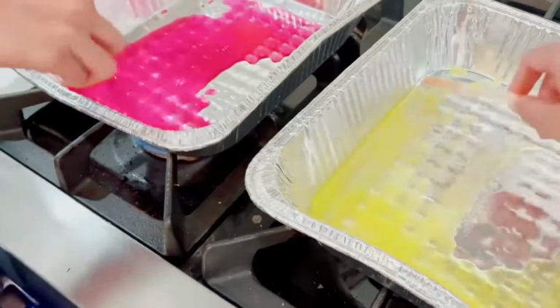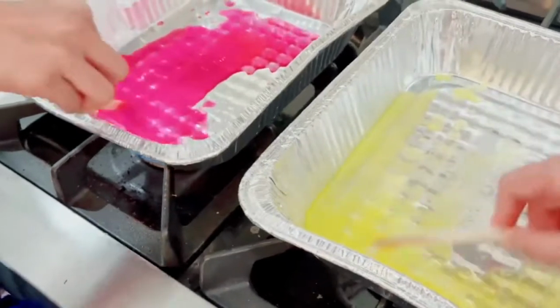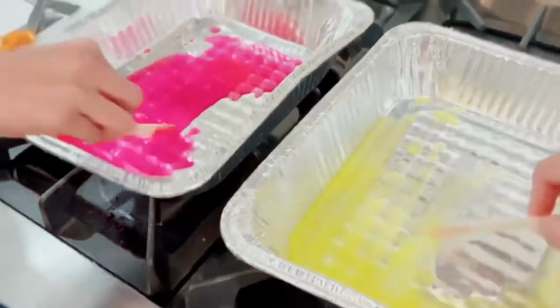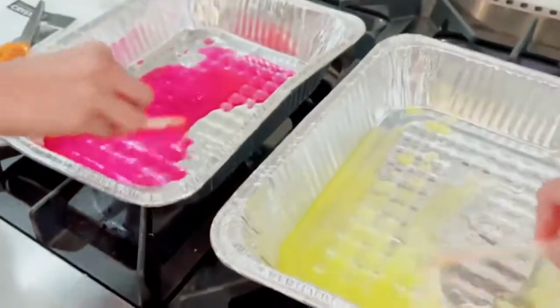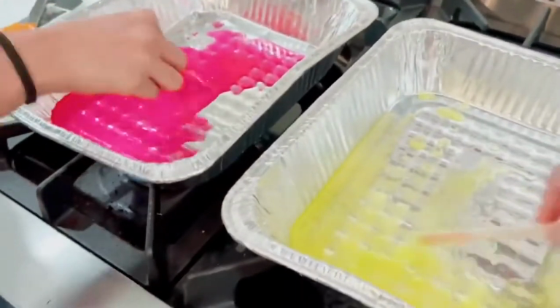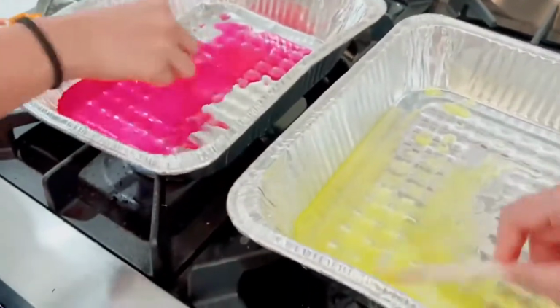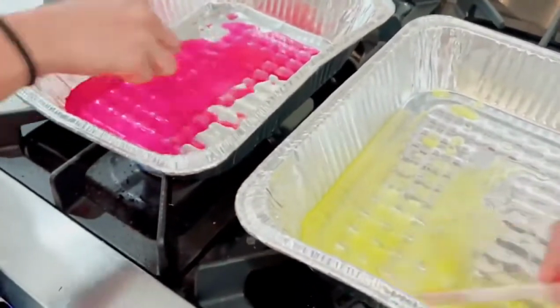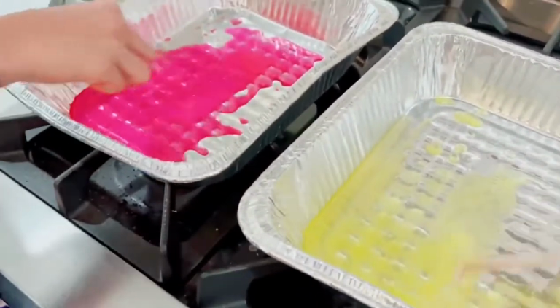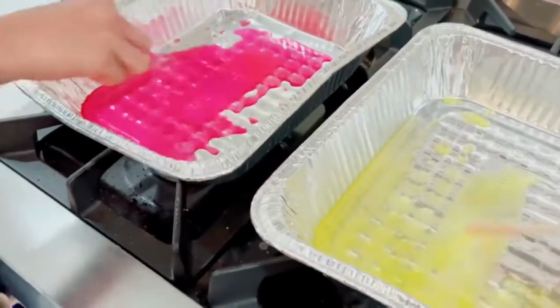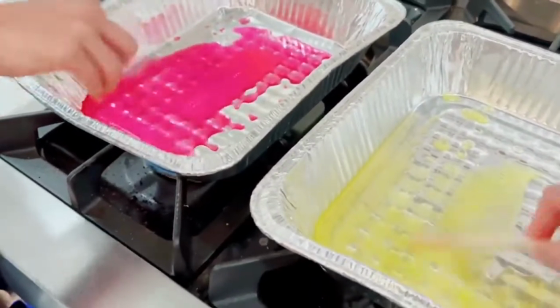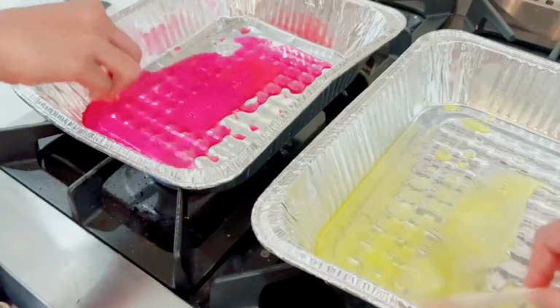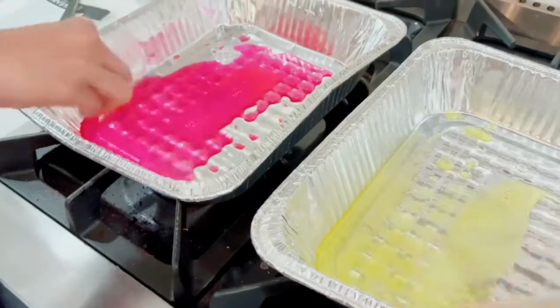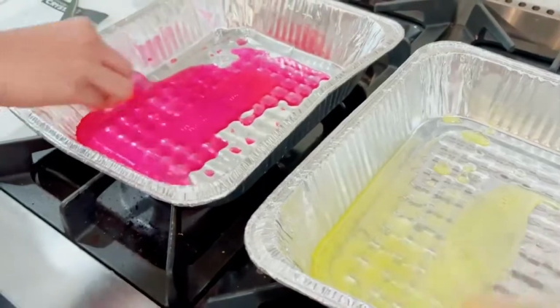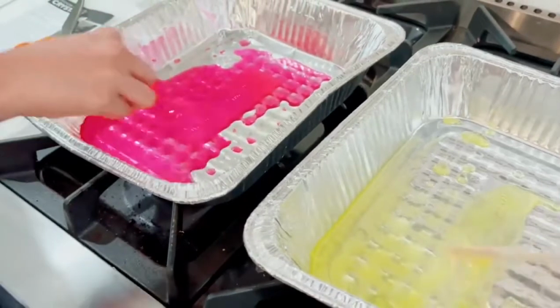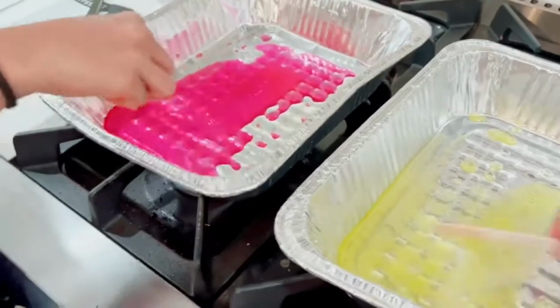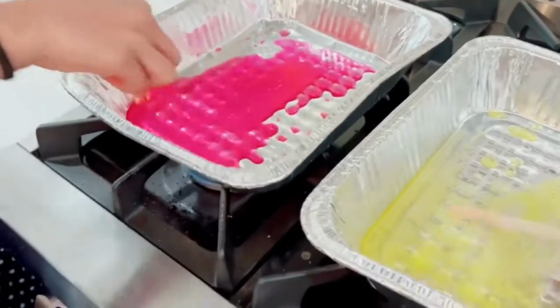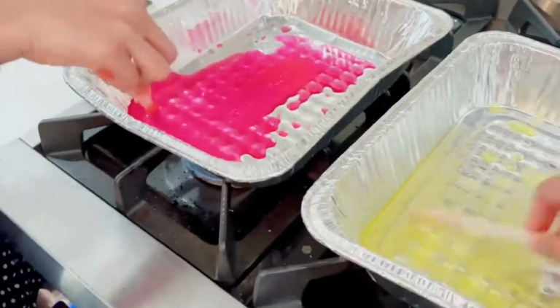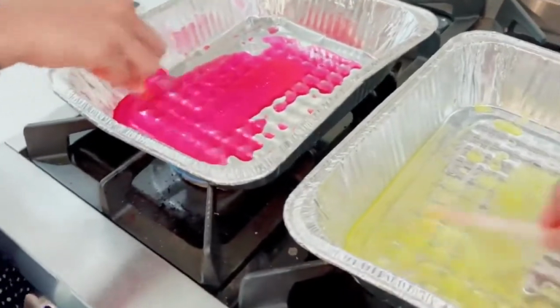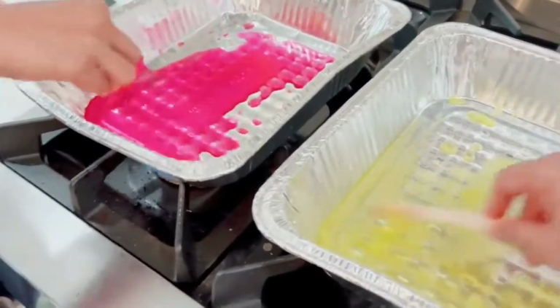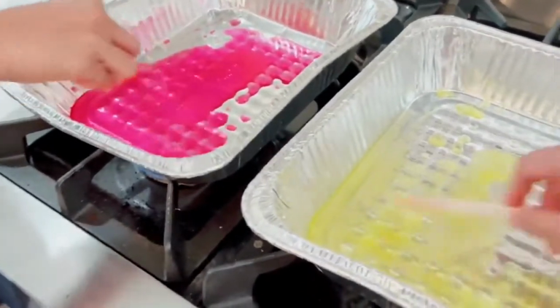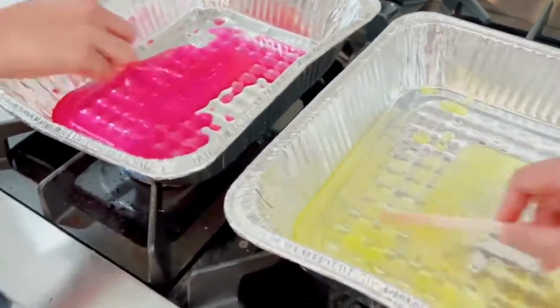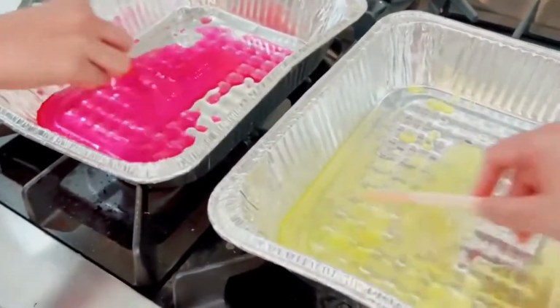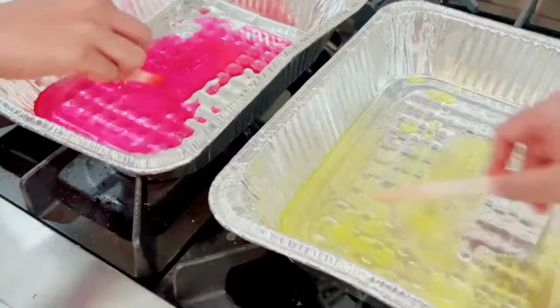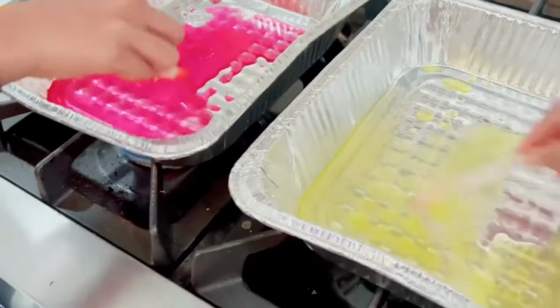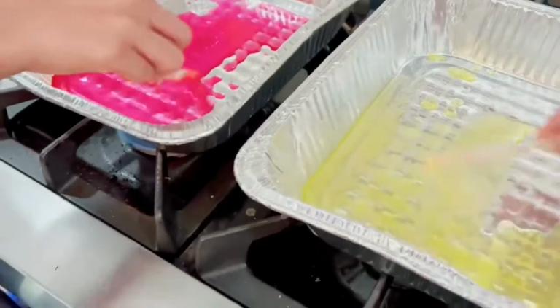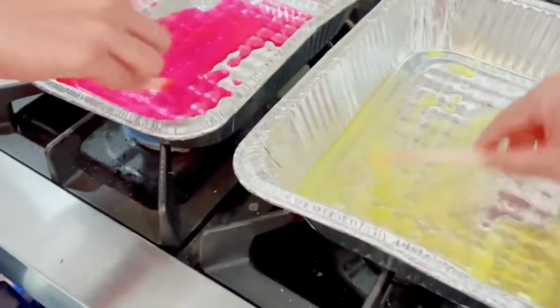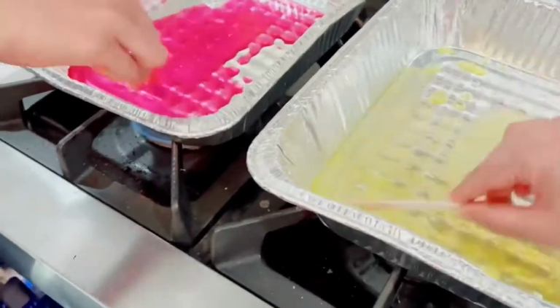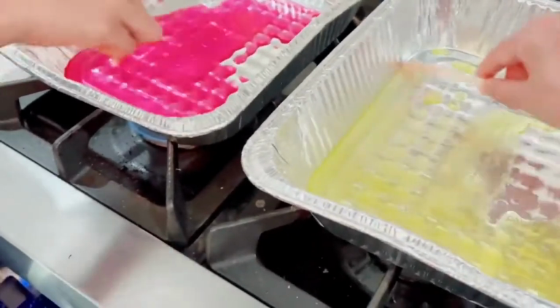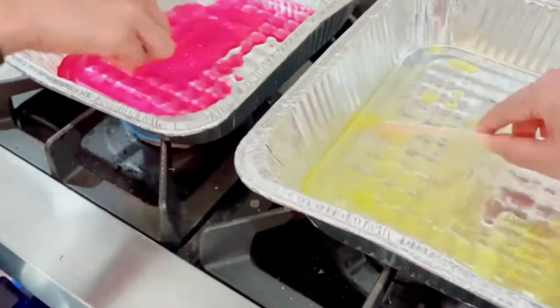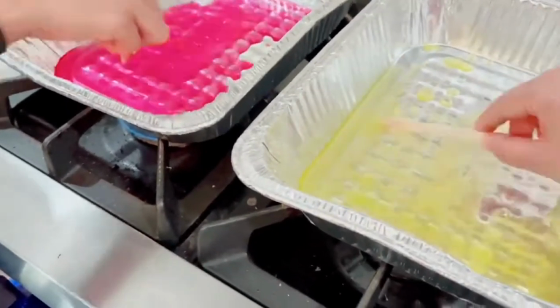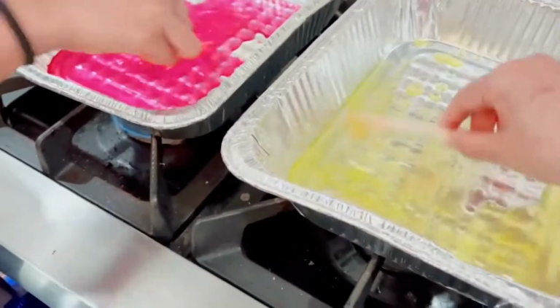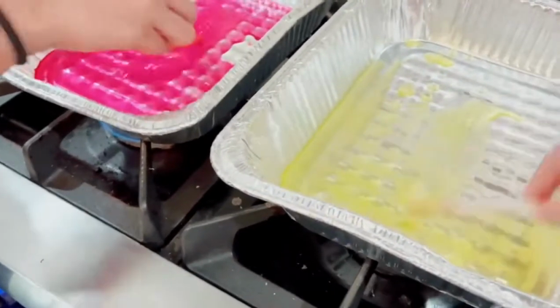Keep stirring until it dissolves. I'm going to stay back. Stirring the crystals until they have dissolved. Look how yellow it is.